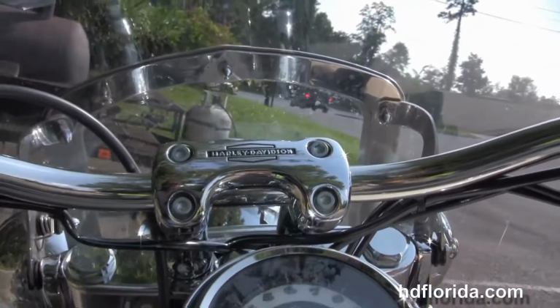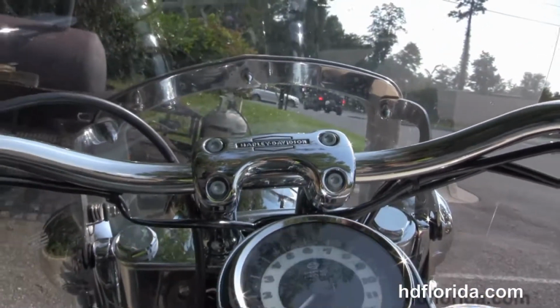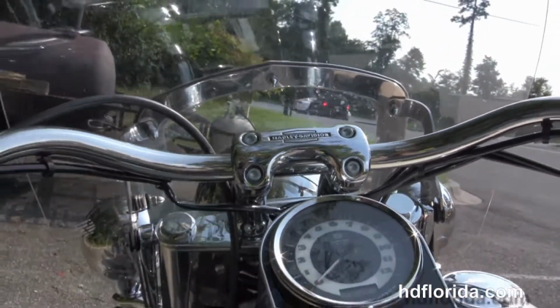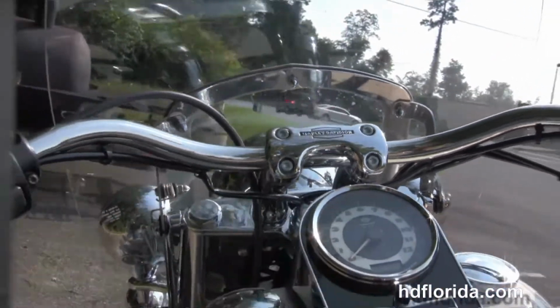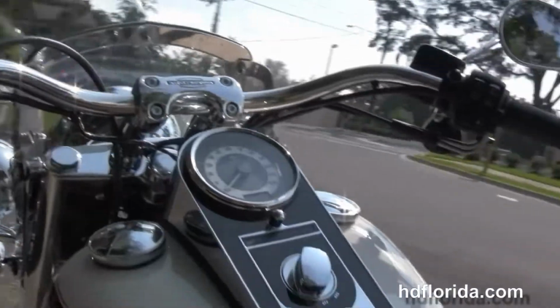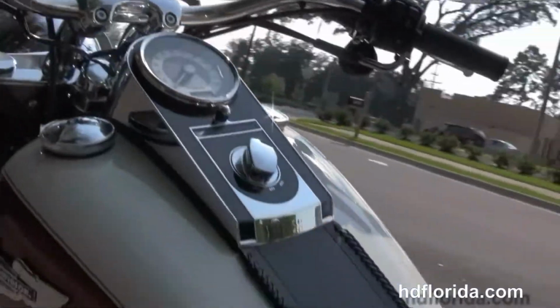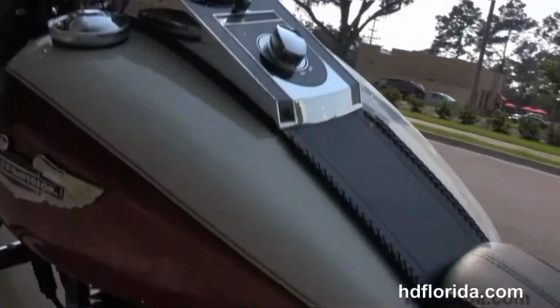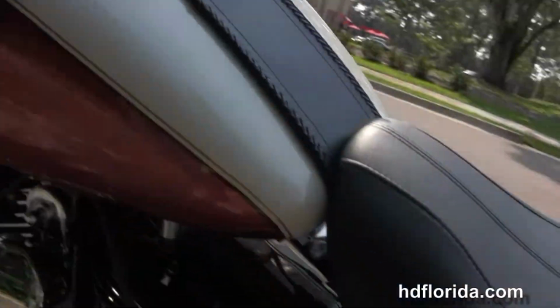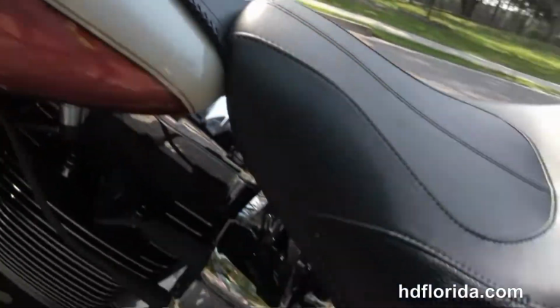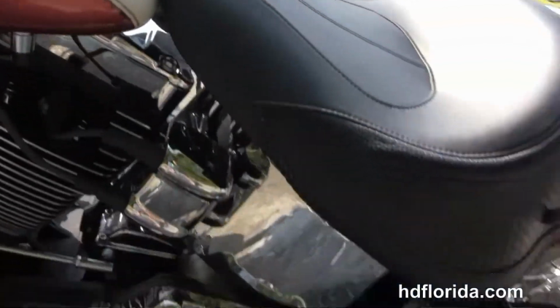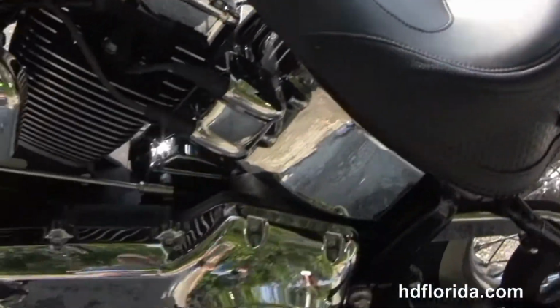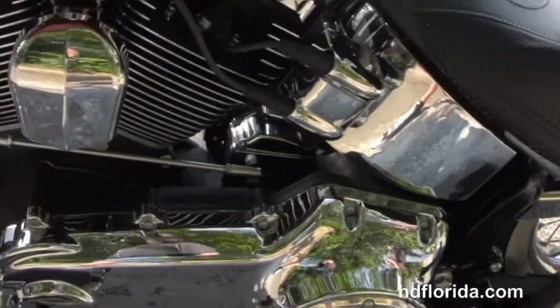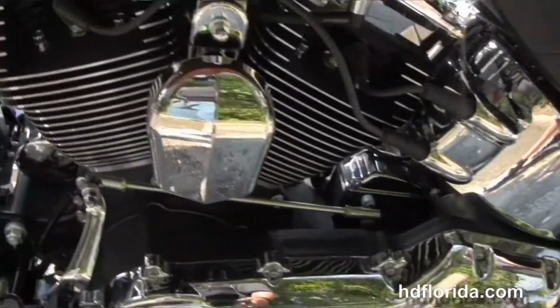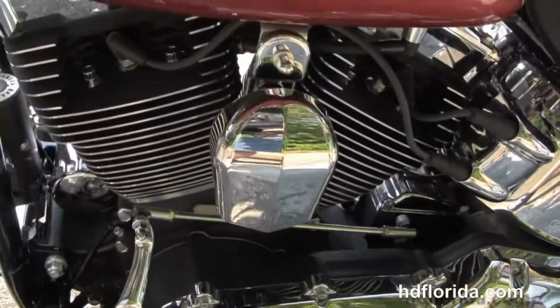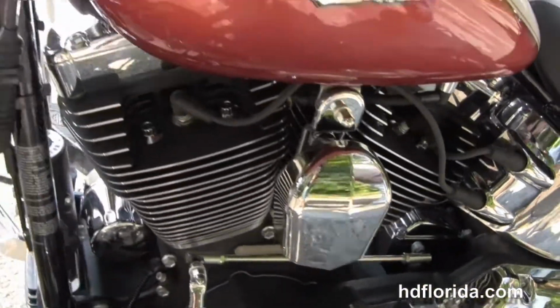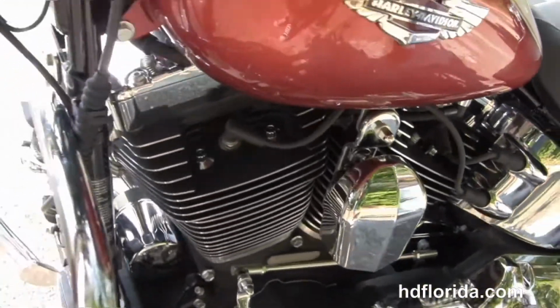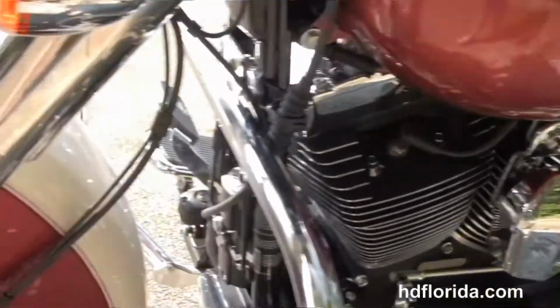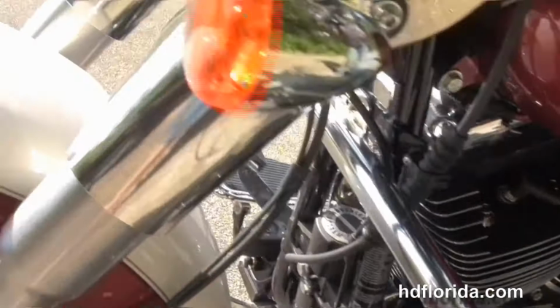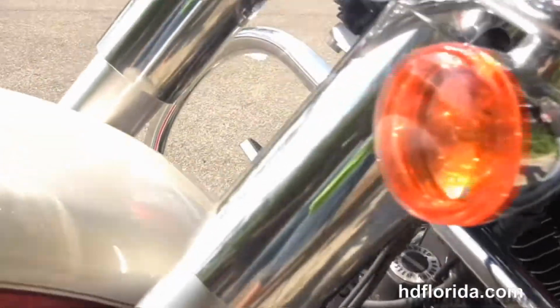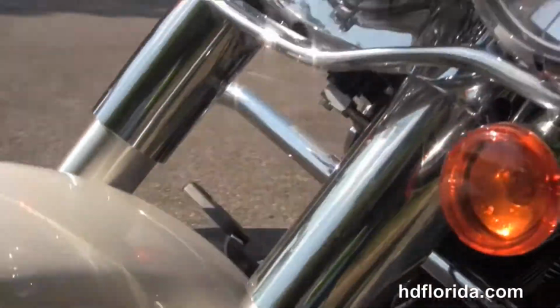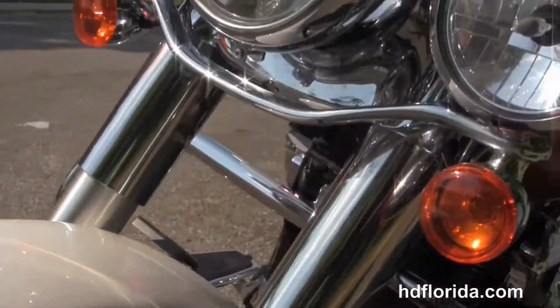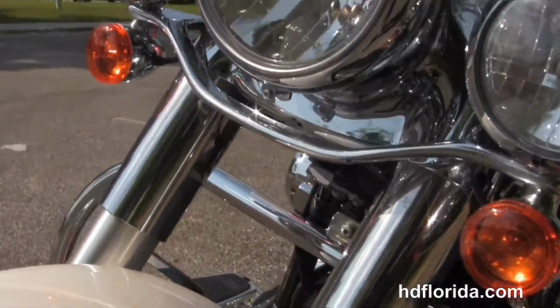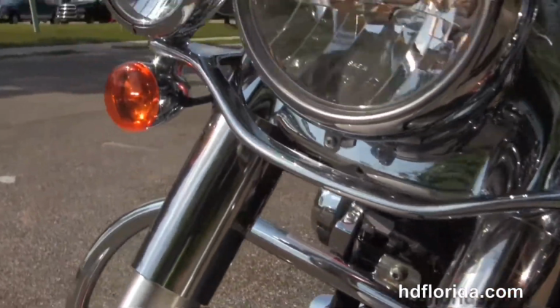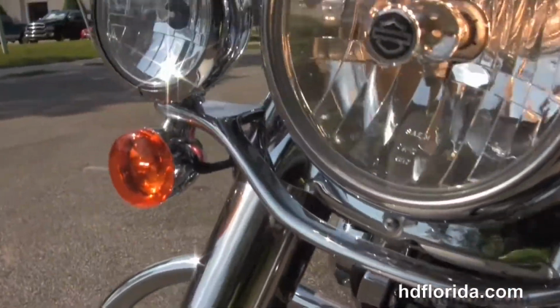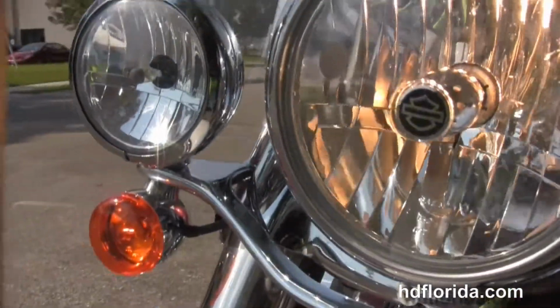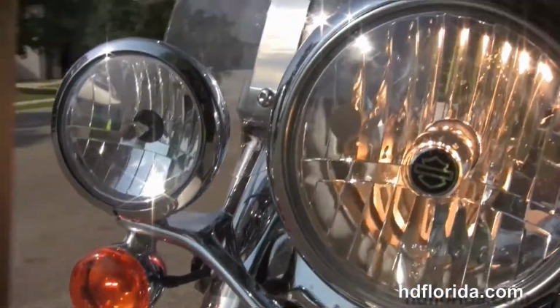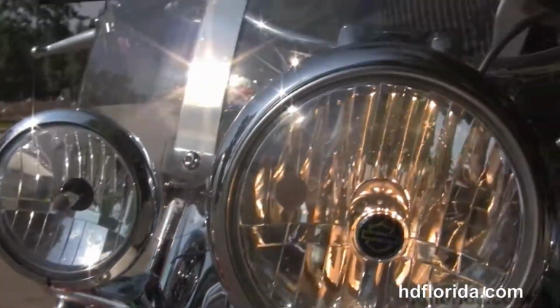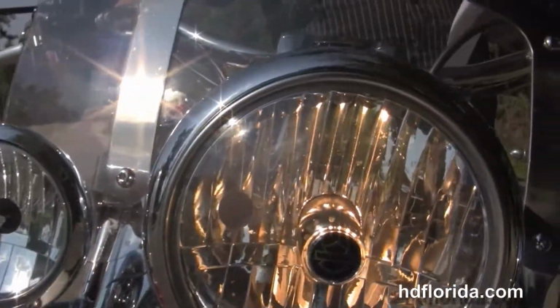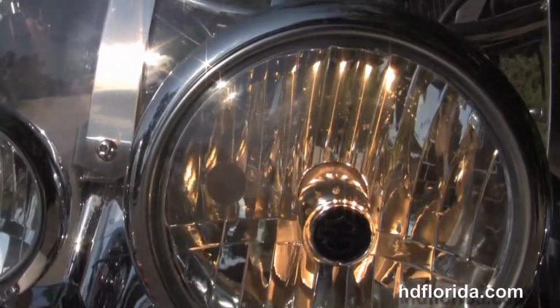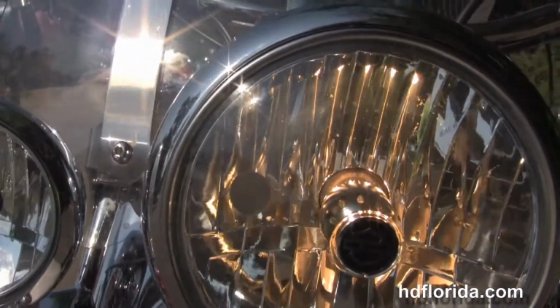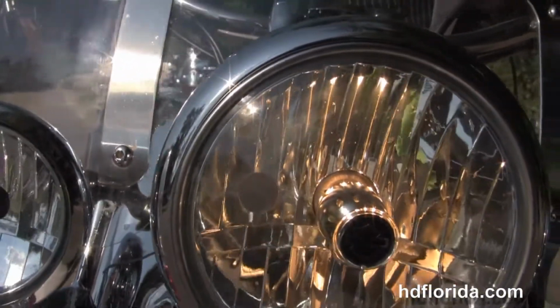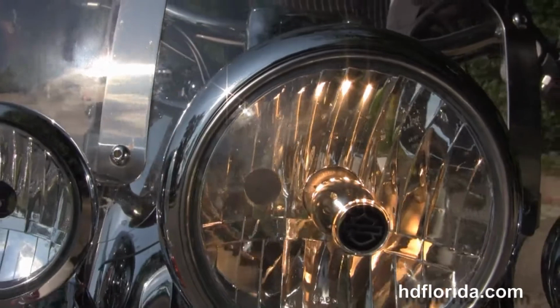We have the full size detachable windshield out front. This bike has factory ABS and security. It's in birch white and sunburst two tone and only has 1,064 miles on it, barely broken in.